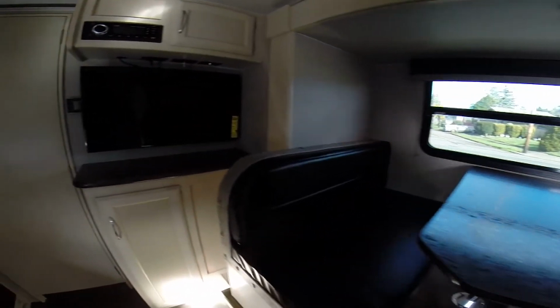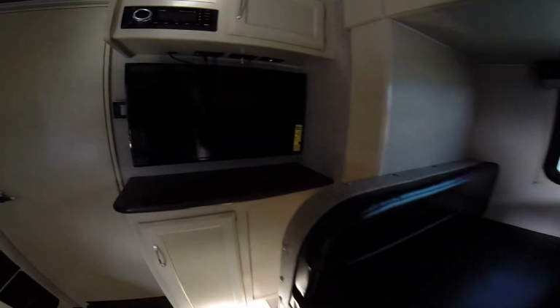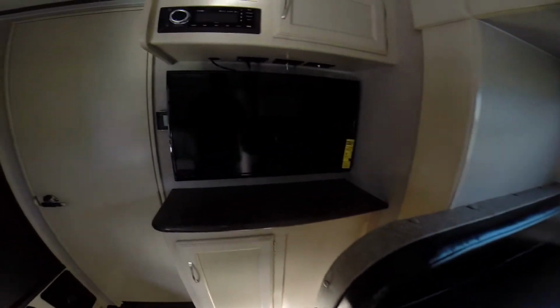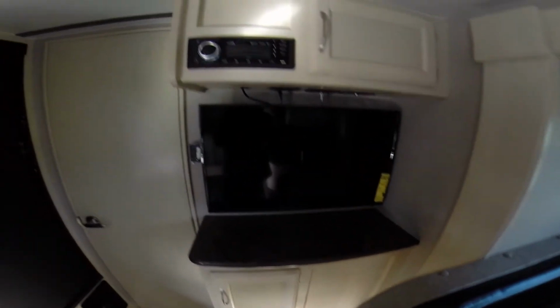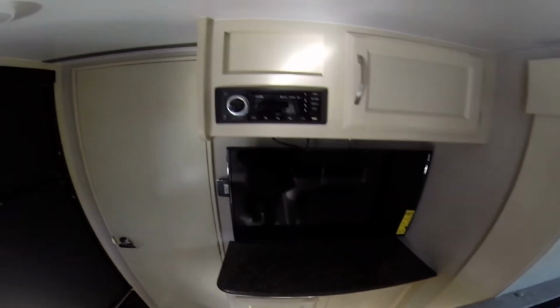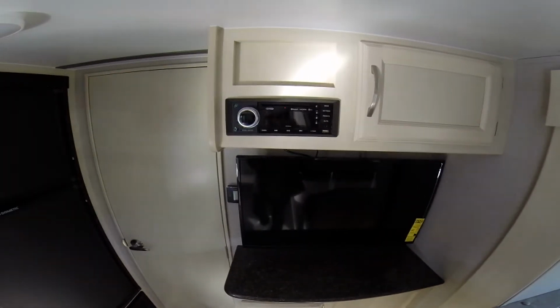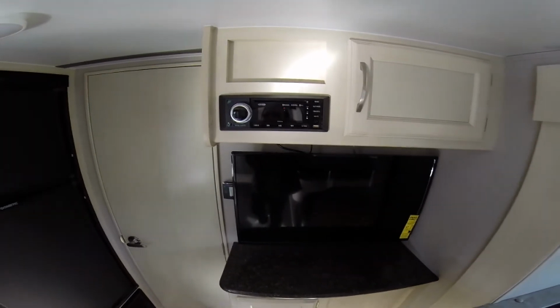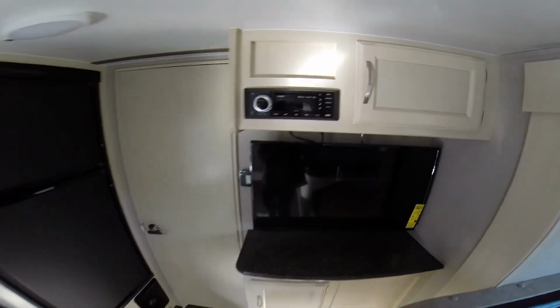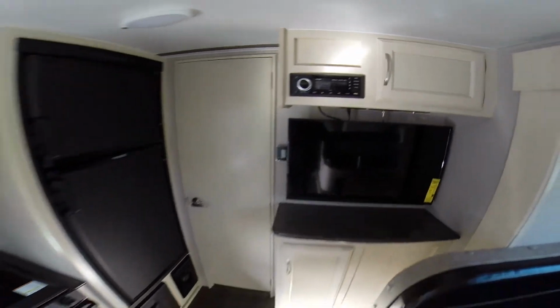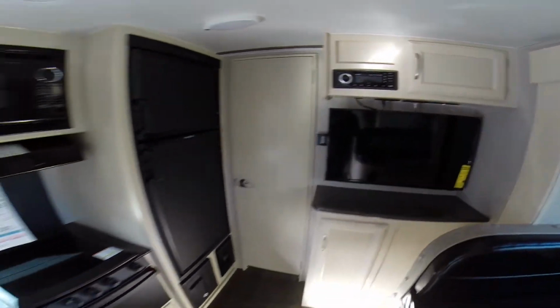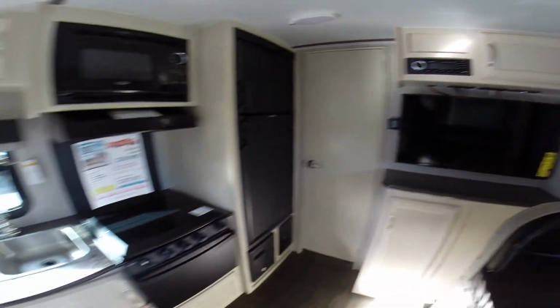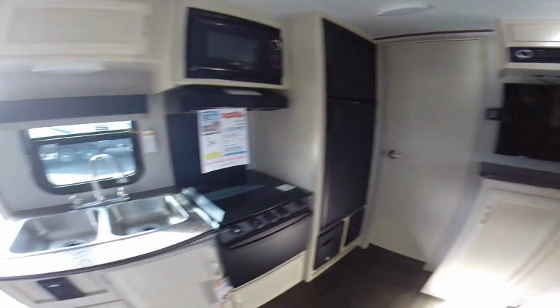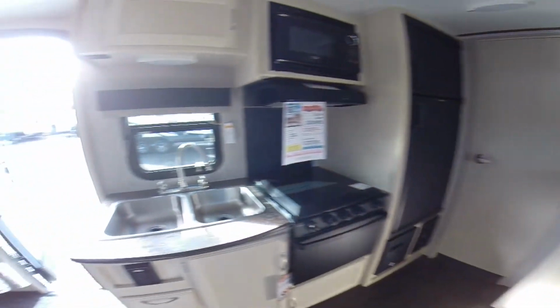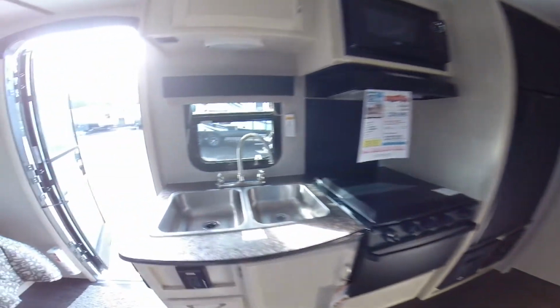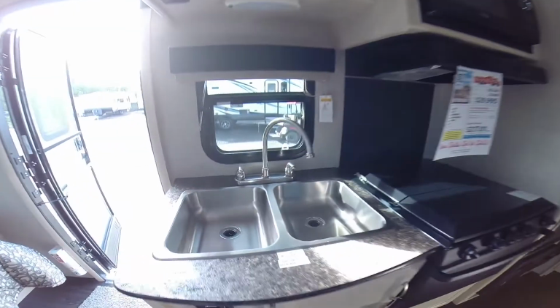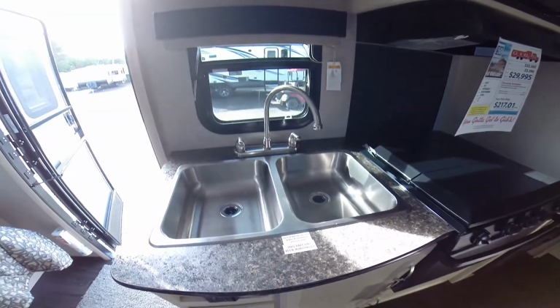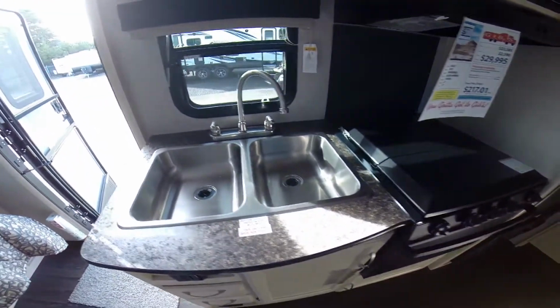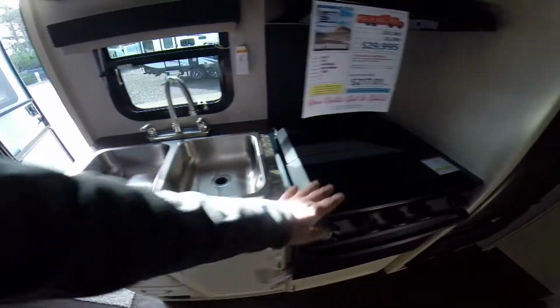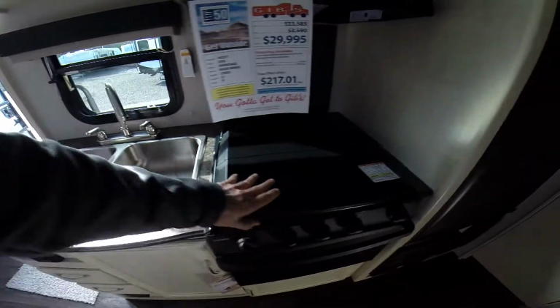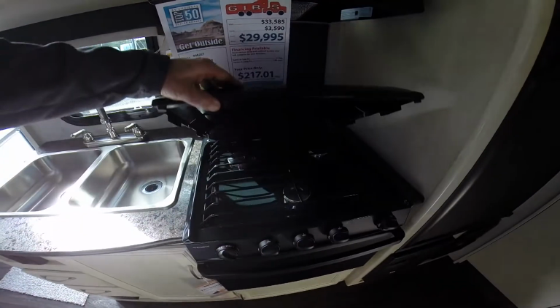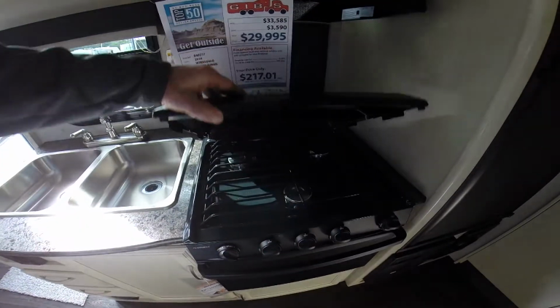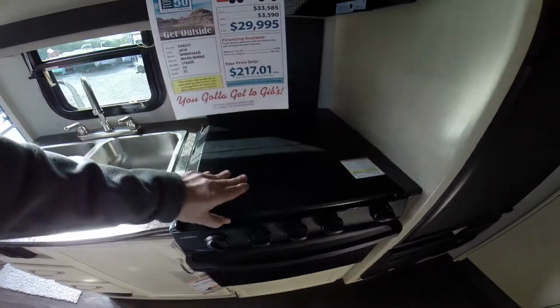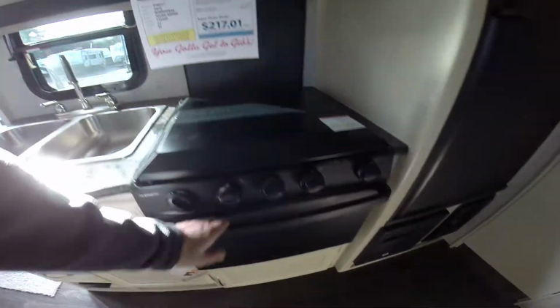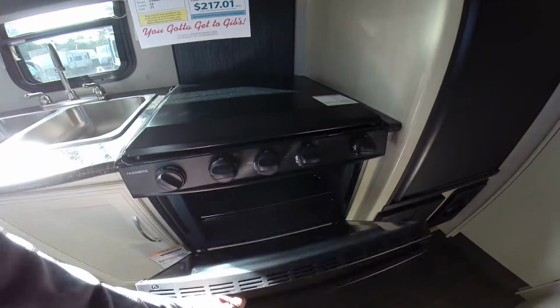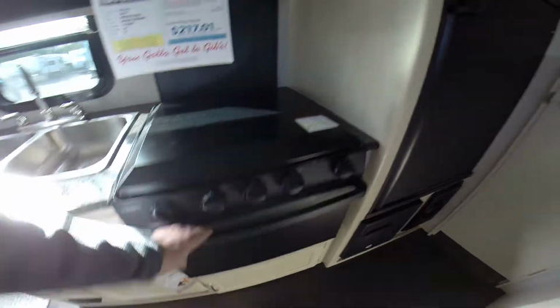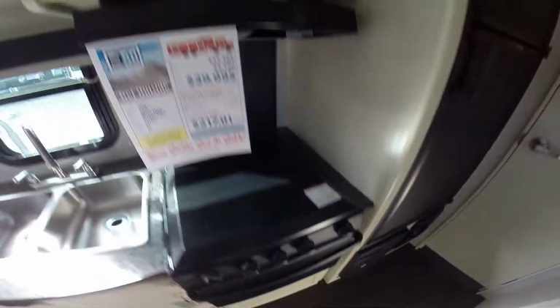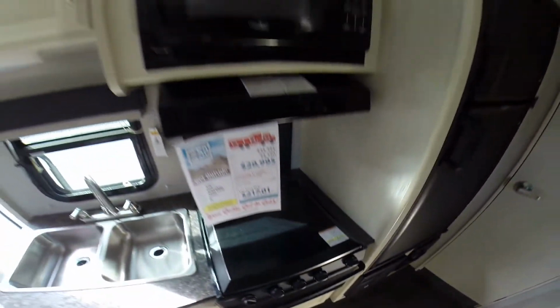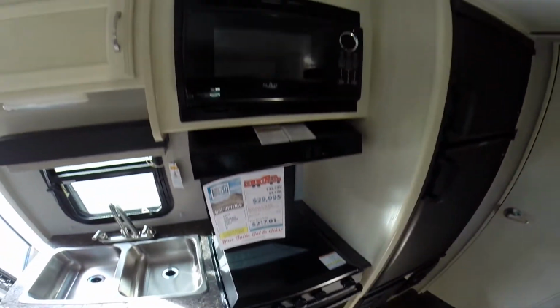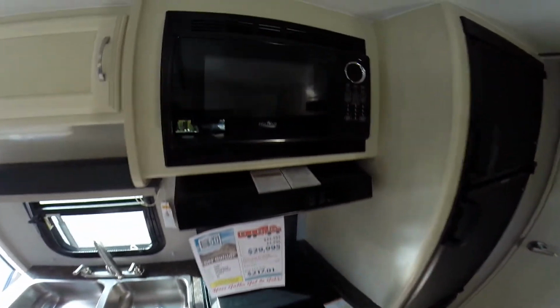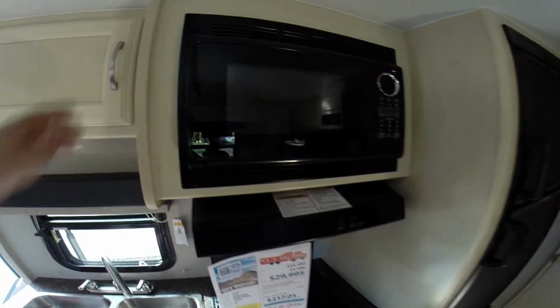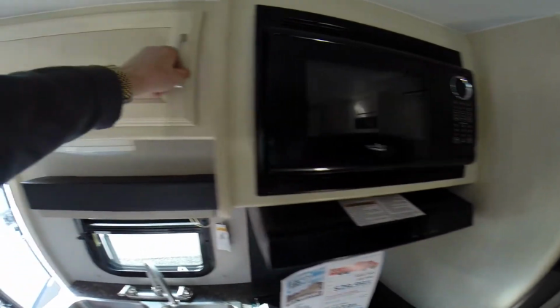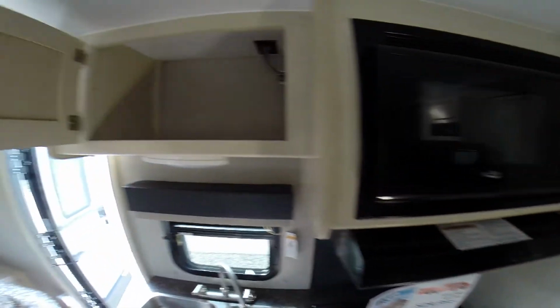We've got a flat panel TV, as well as an AM/FM/CD/DVD player, and kitchen area. We've got a dual-basin sink, three-burner stove, oven underneath, and over the top is the dine-out.